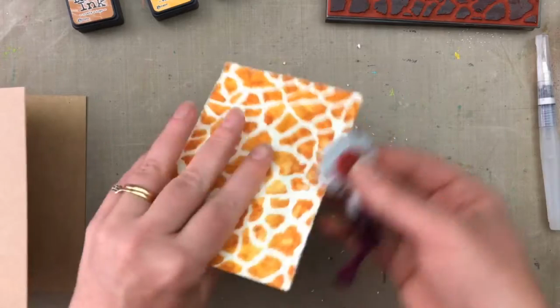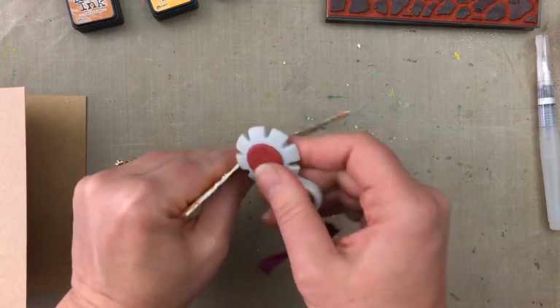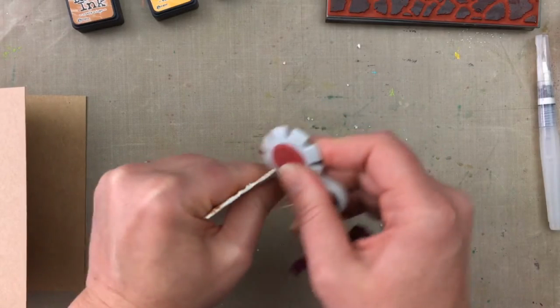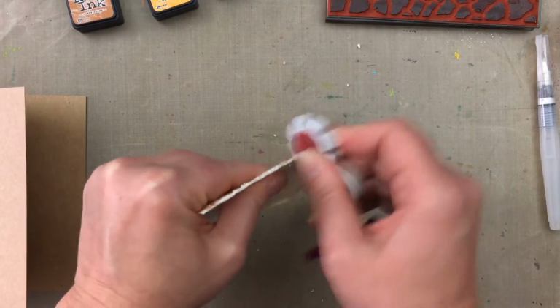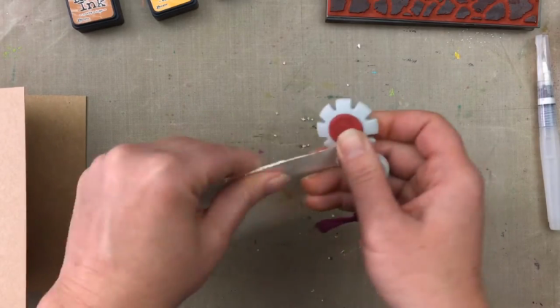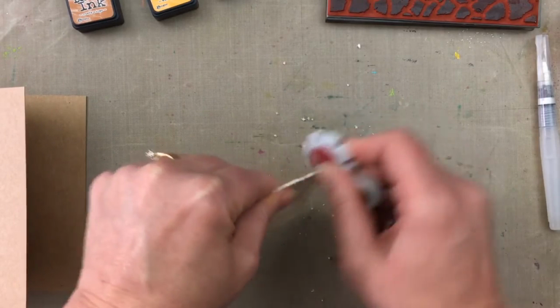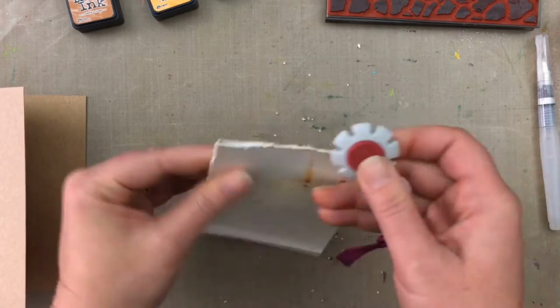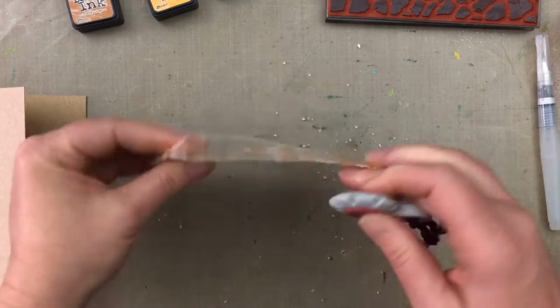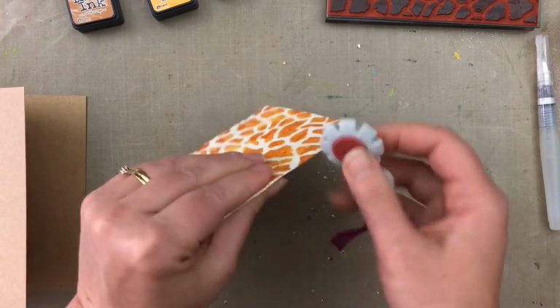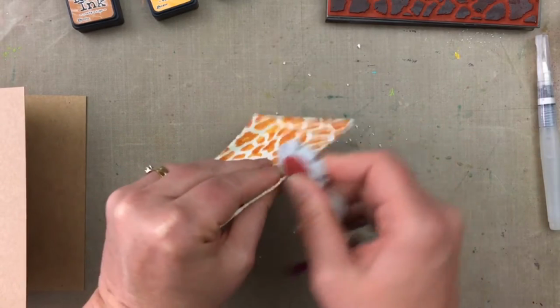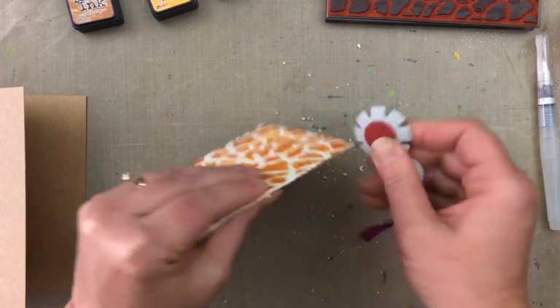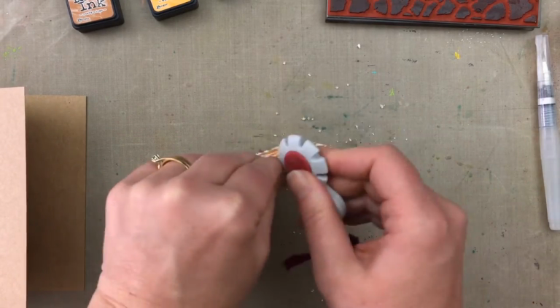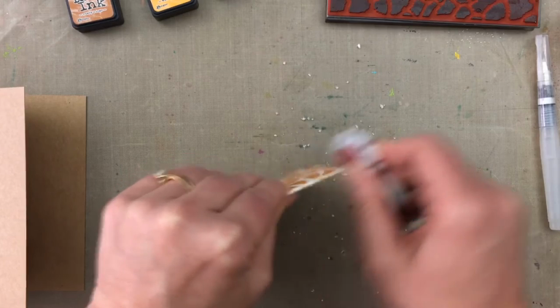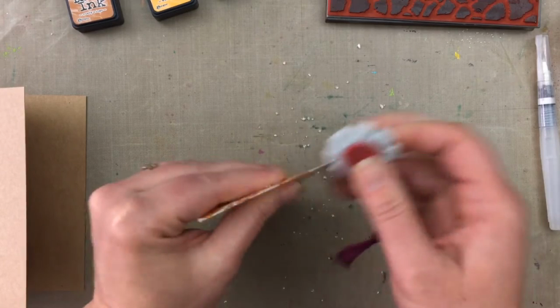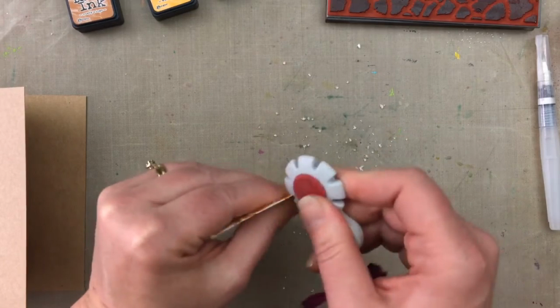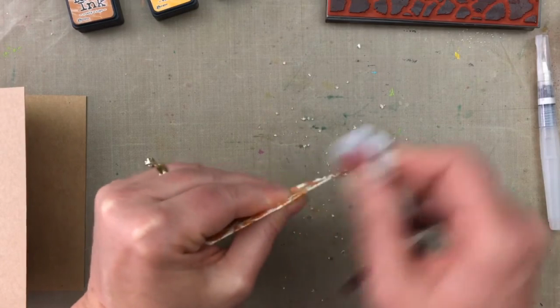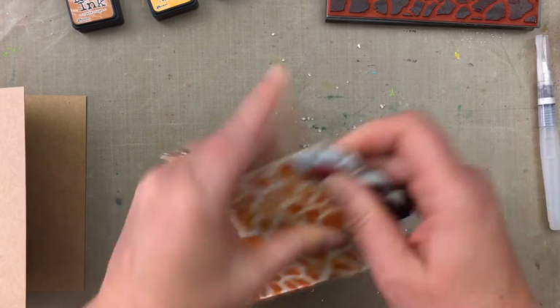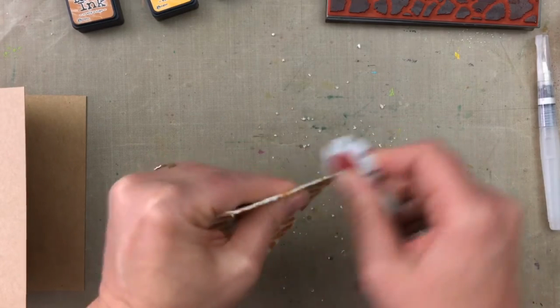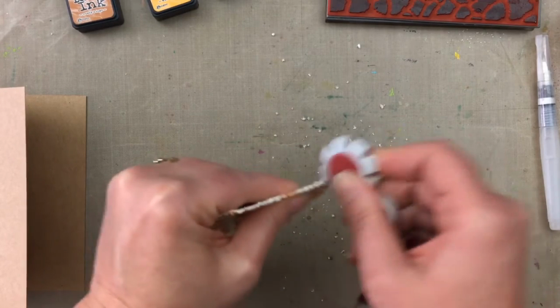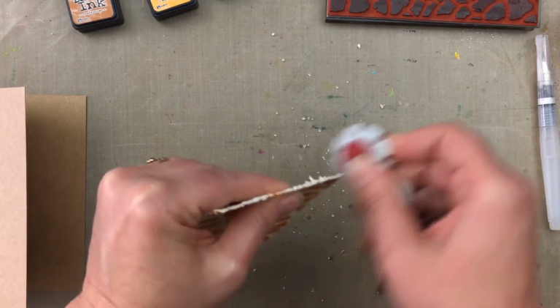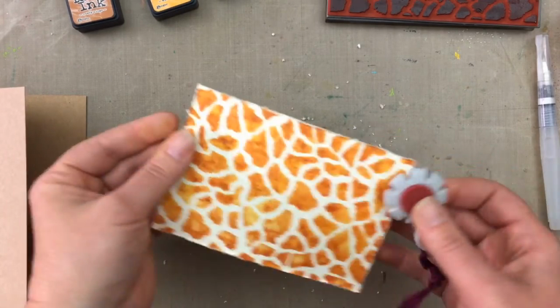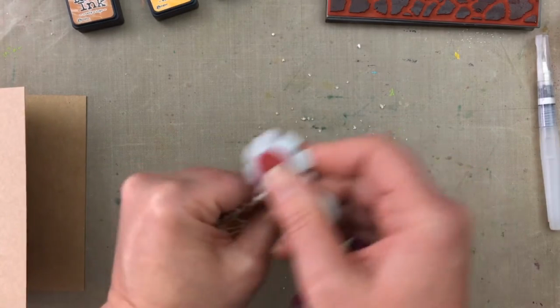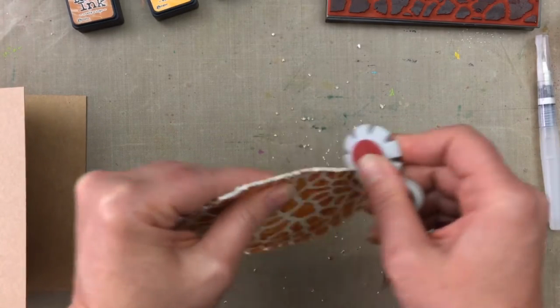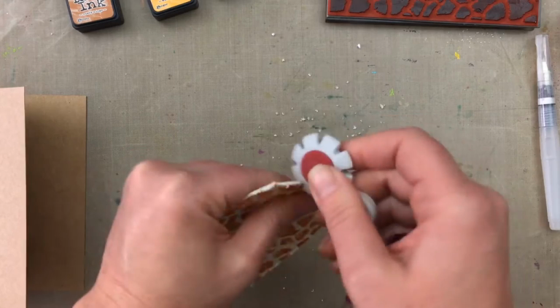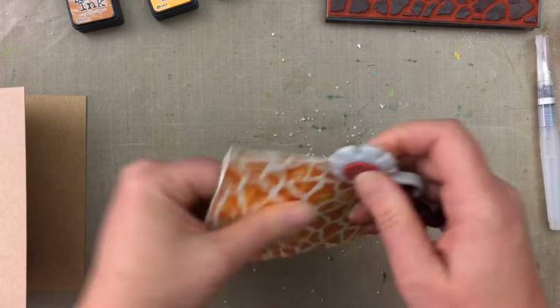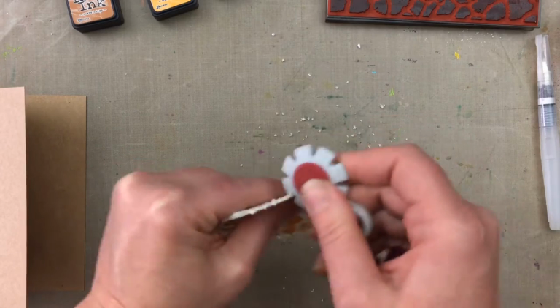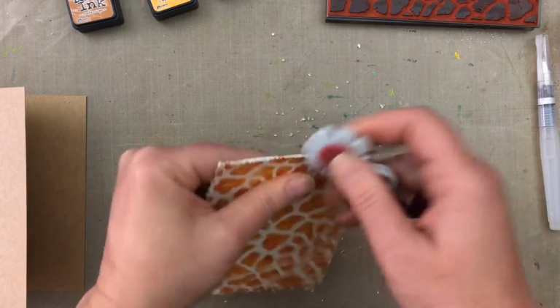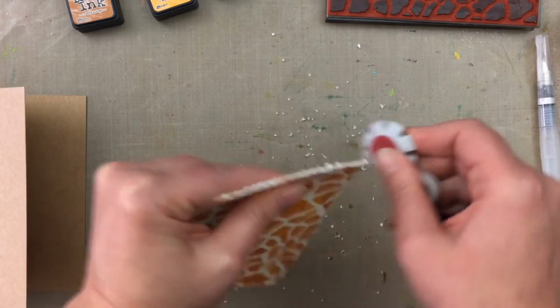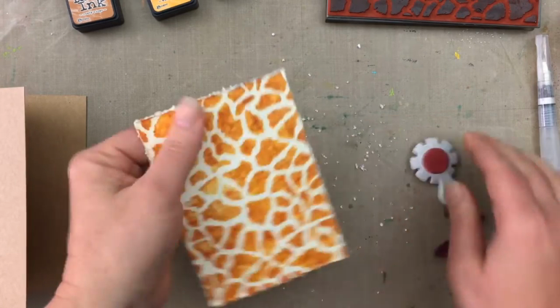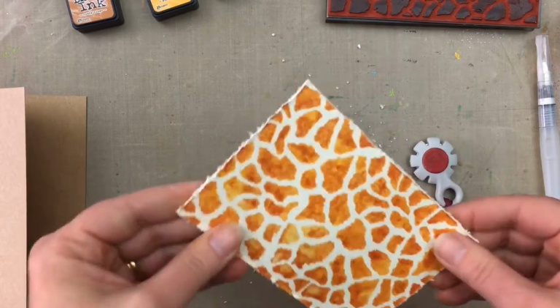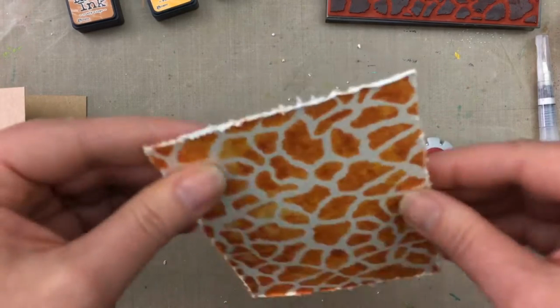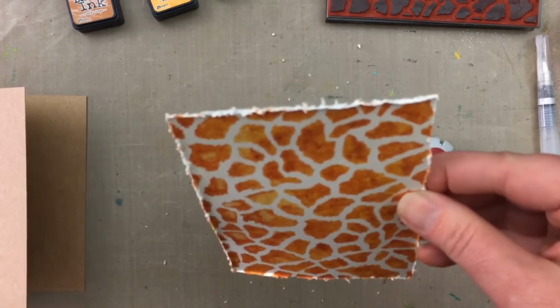Now I want to distress the edges of the cardstock using a paper distressor. This little tool has notches all around it with a blade in each section. You just run the blade along the edge of the cardstock to ruffle up the edge, giving it a worn, distressed, fuzzy look.